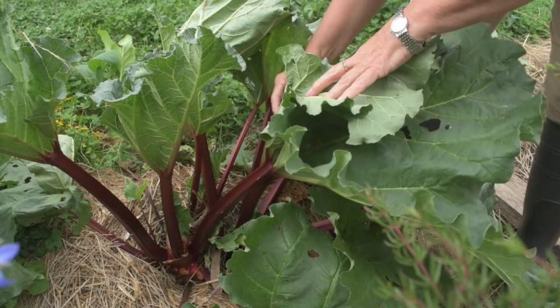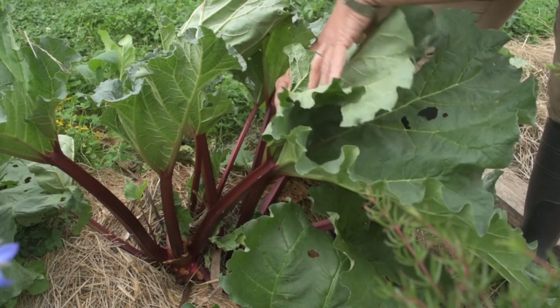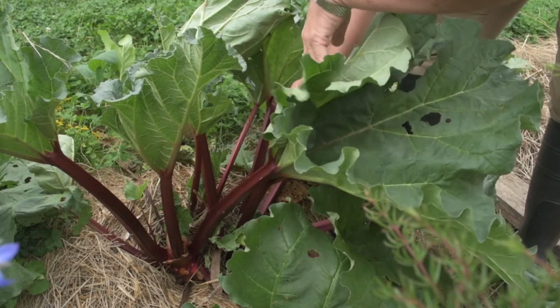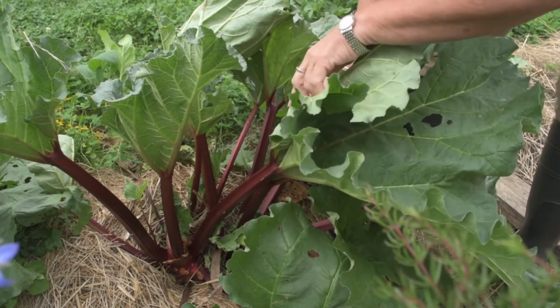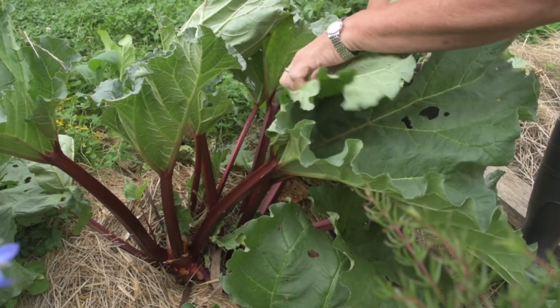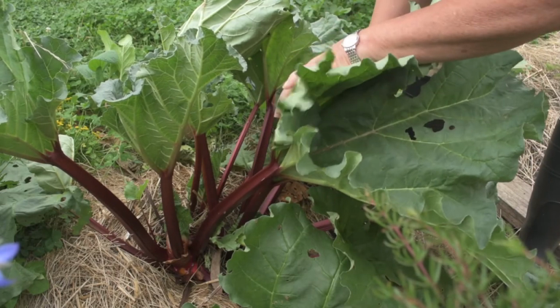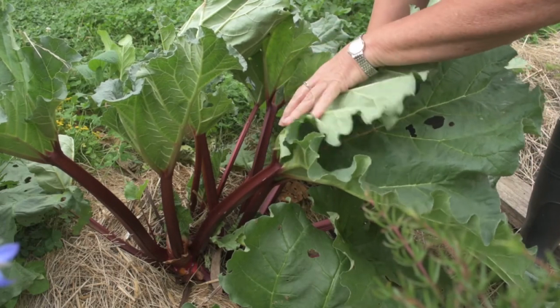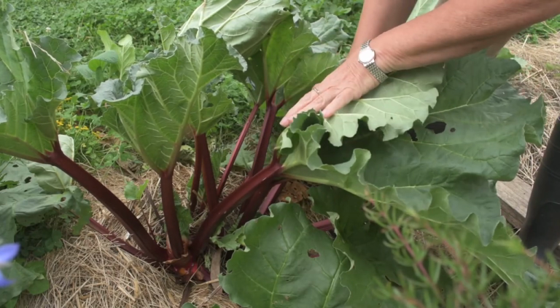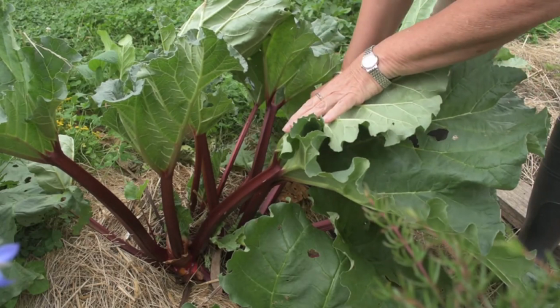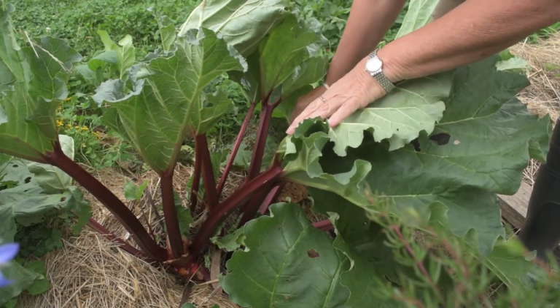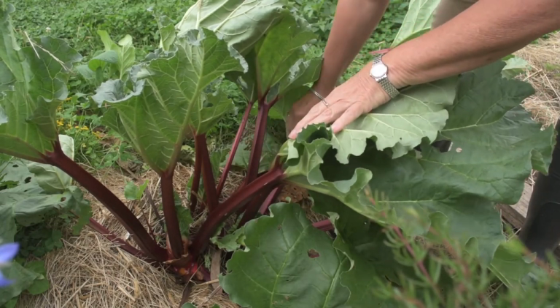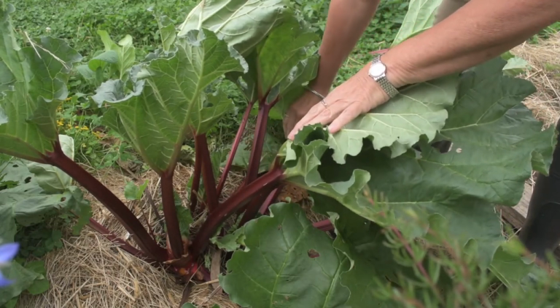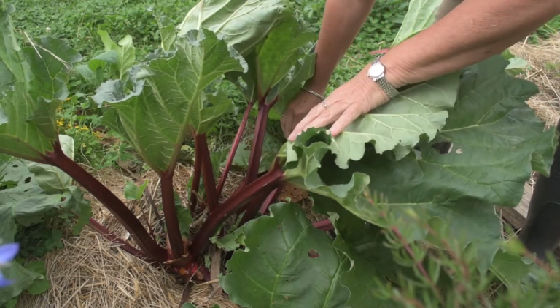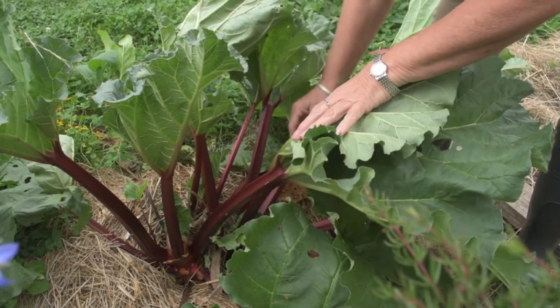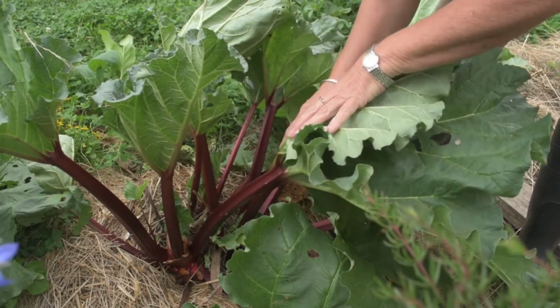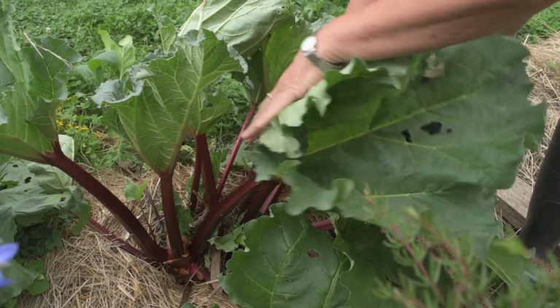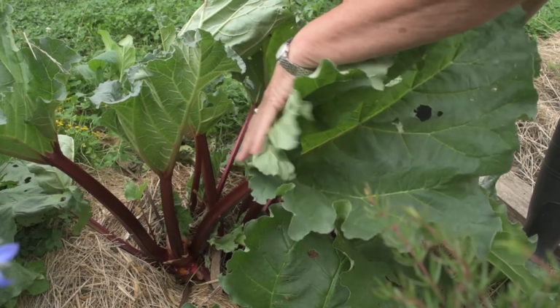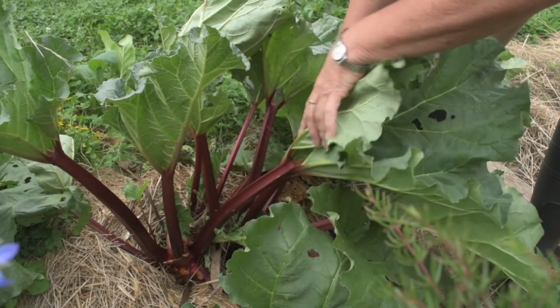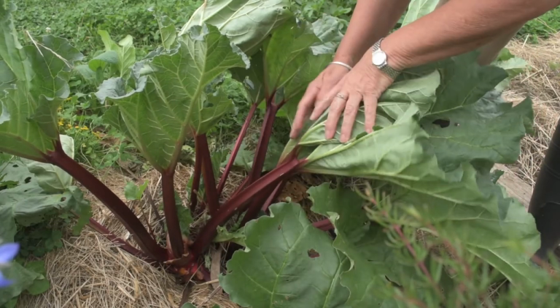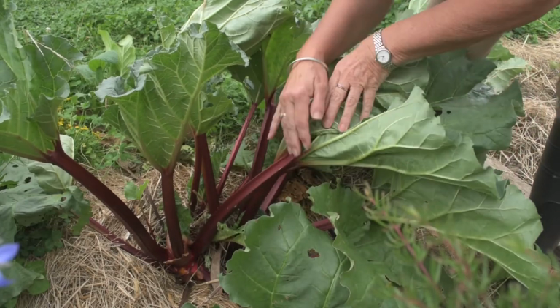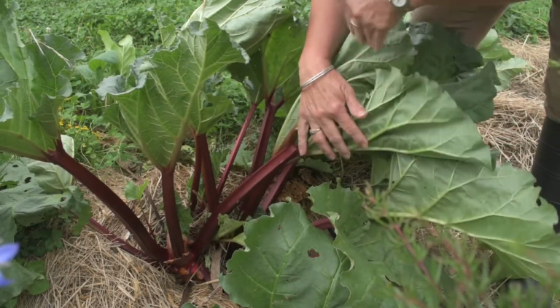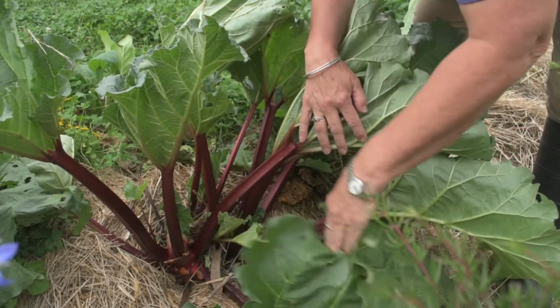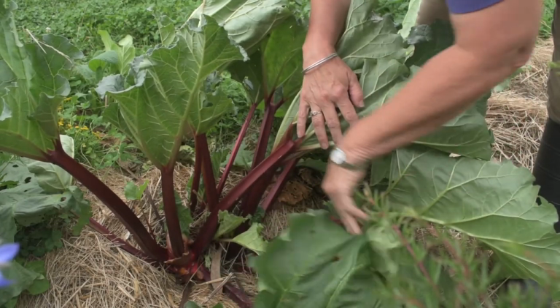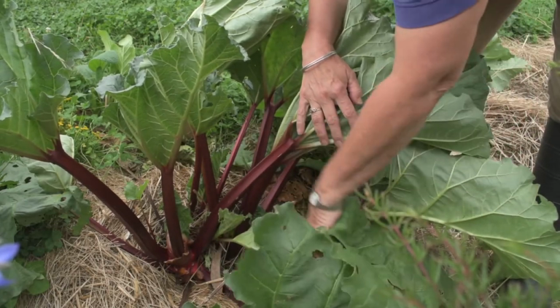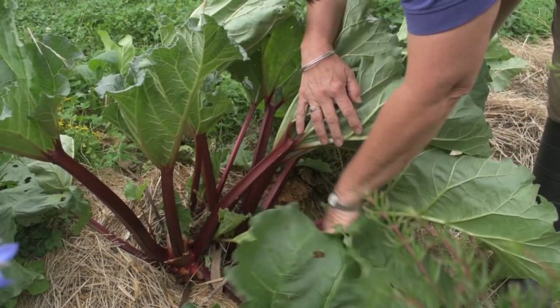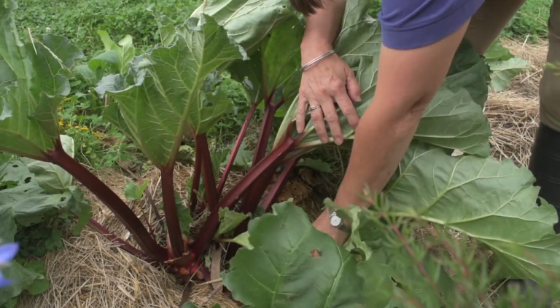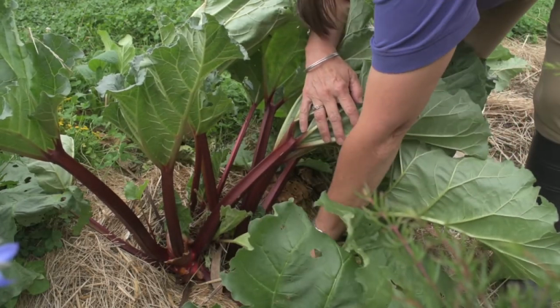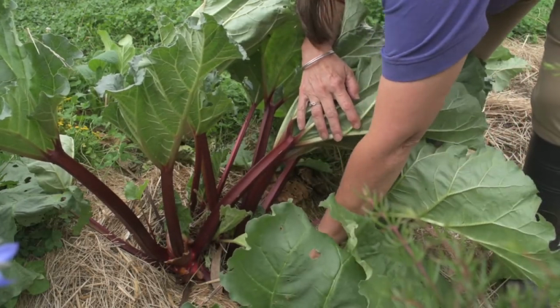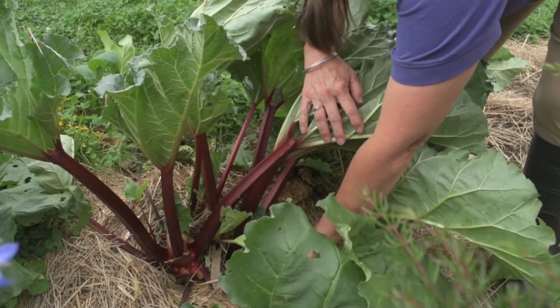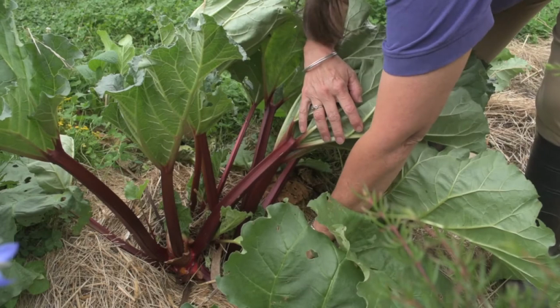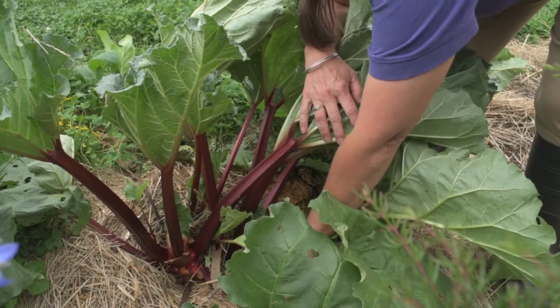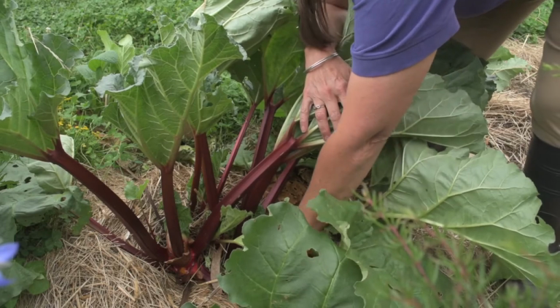These are one-year-old plants so I'm not going to take too much. This one here will be the next one — it's off the other plant.